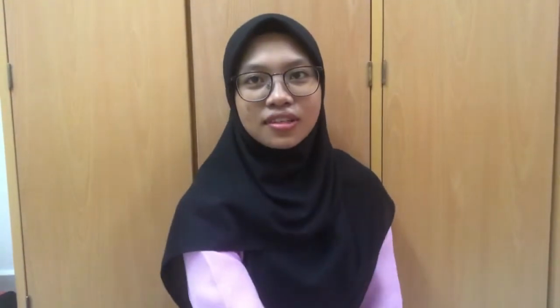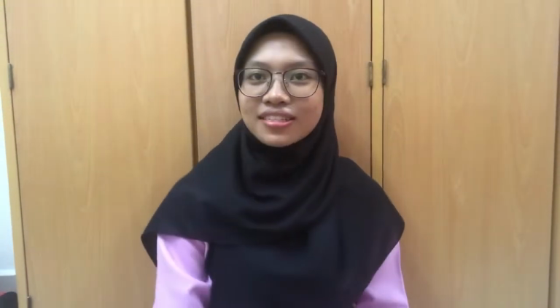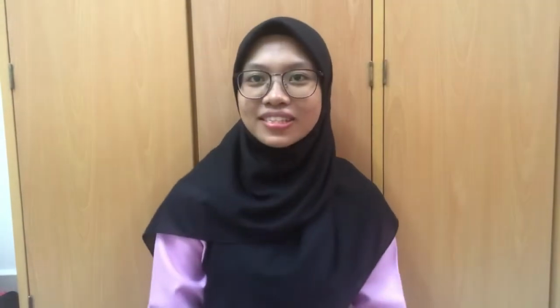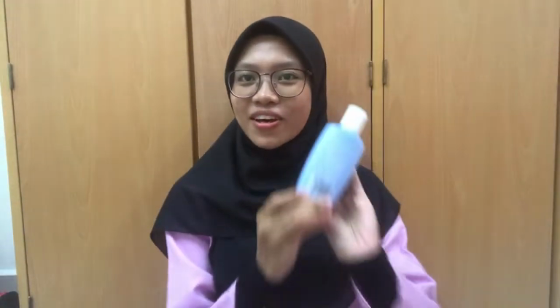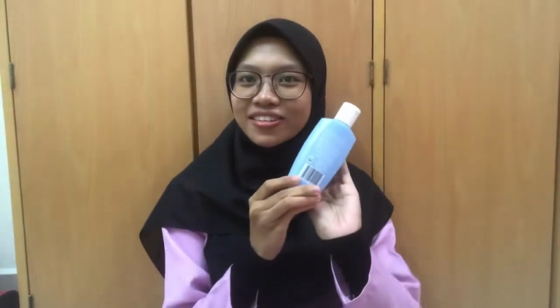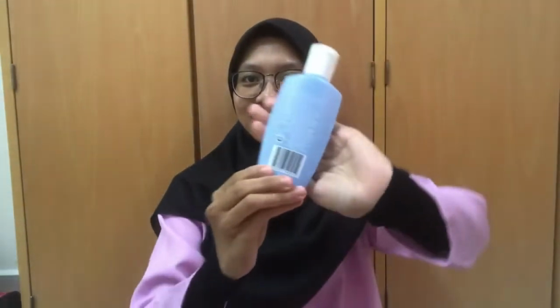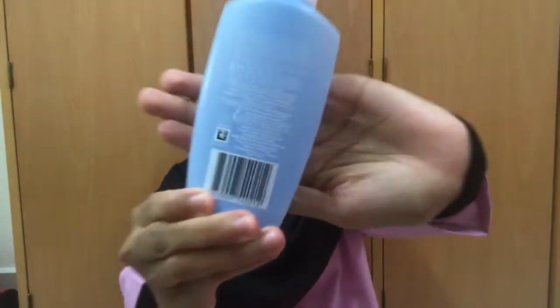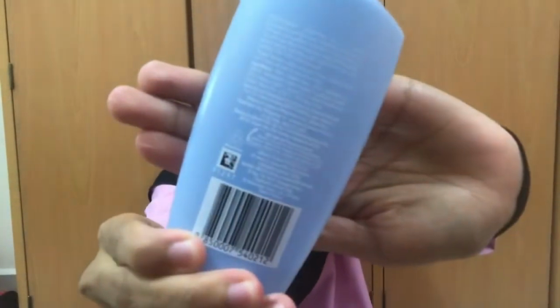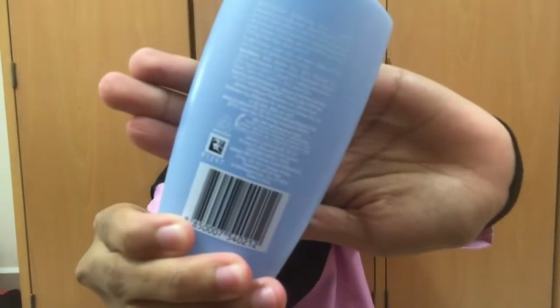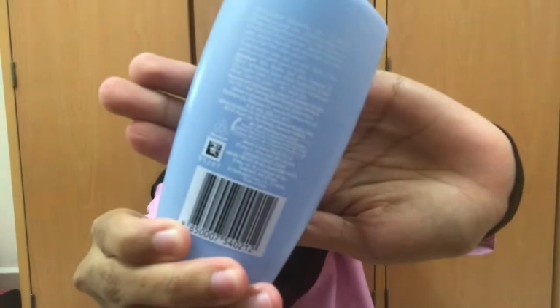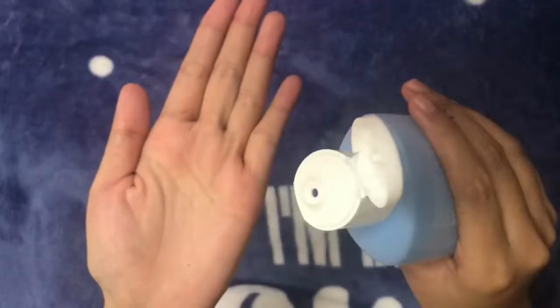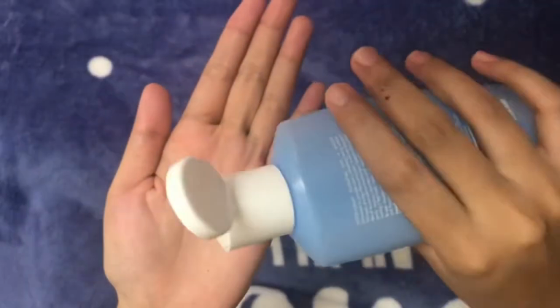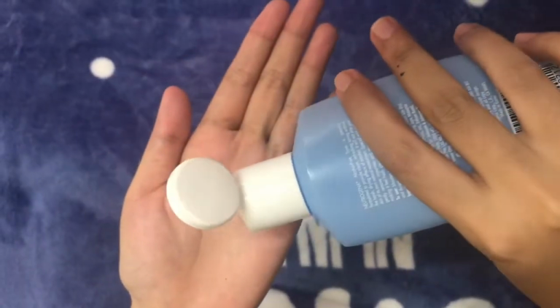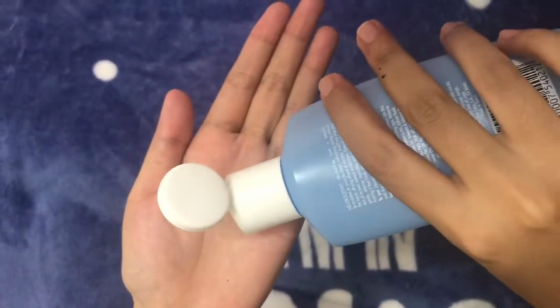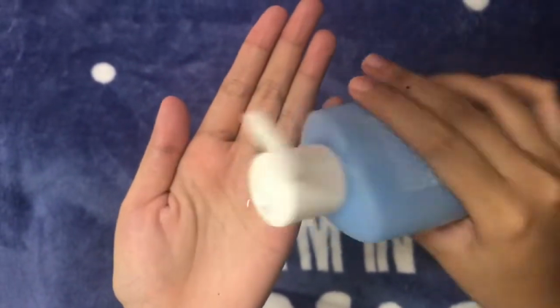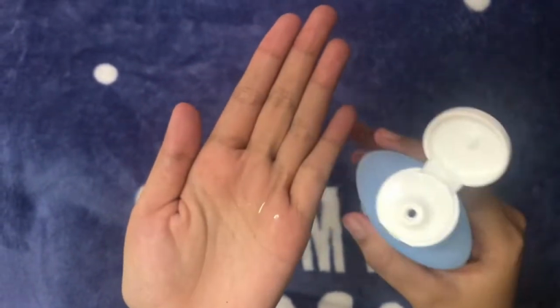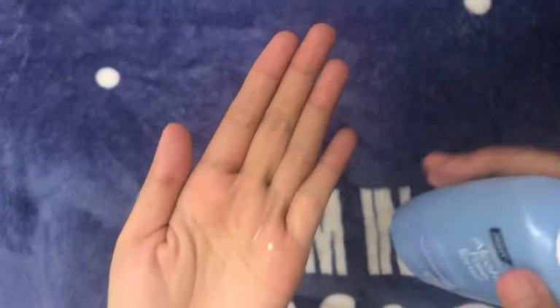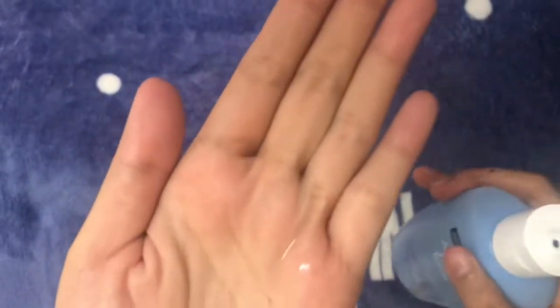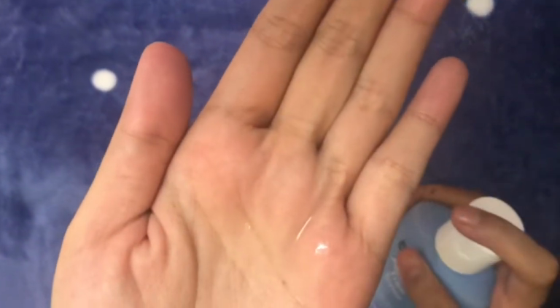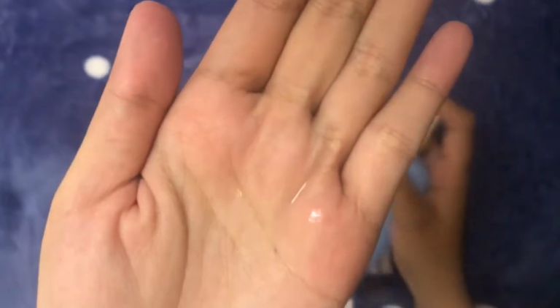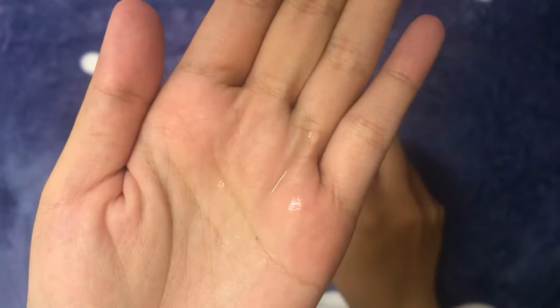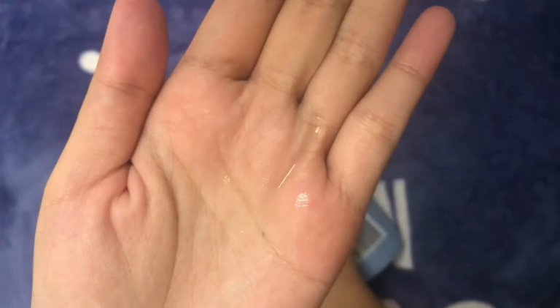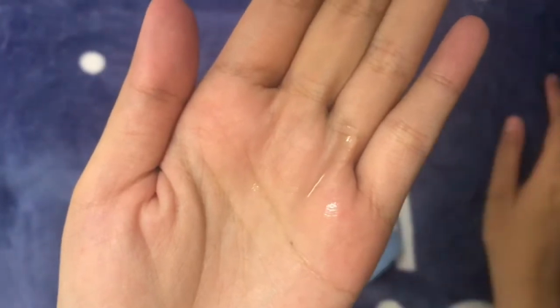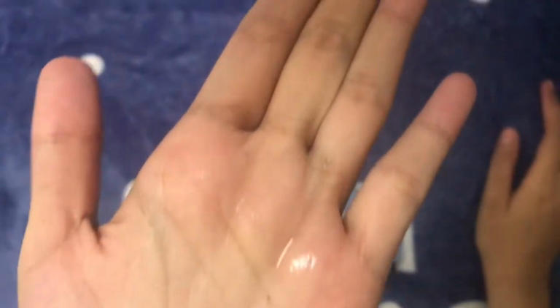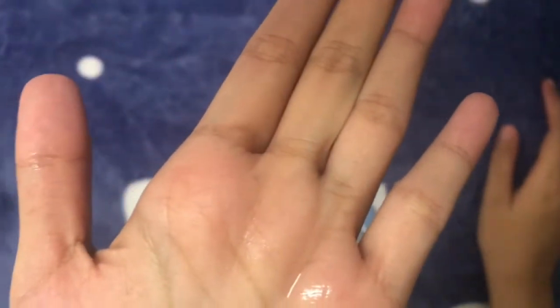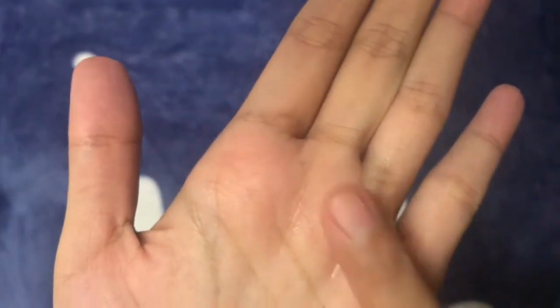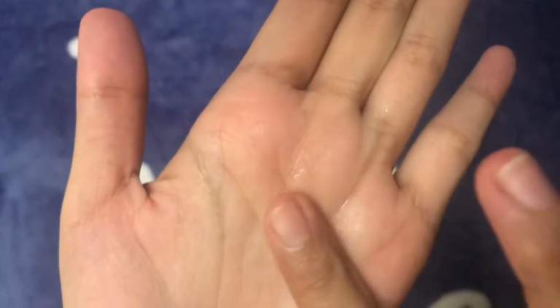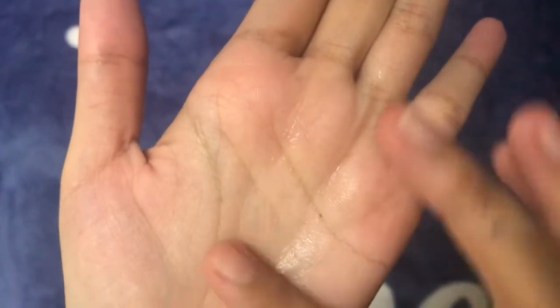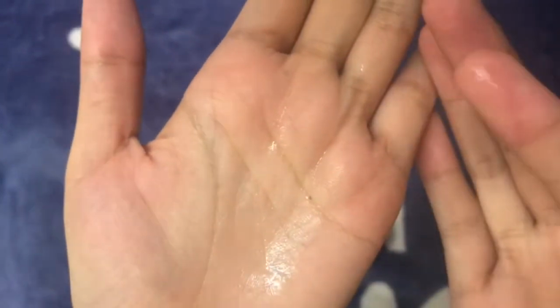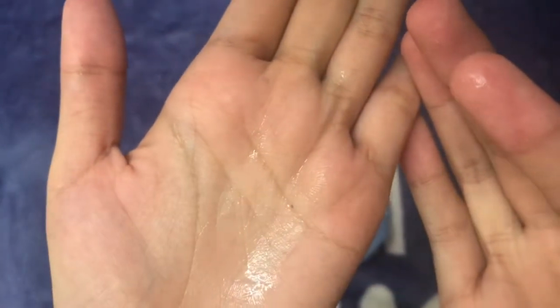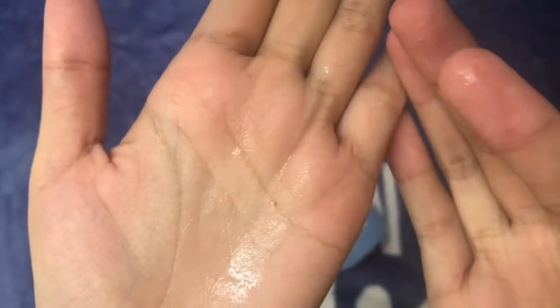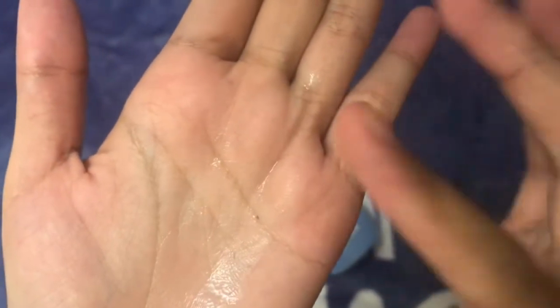Second step is toner. Most people choose to skip toners, partly because there is a lingering assumption that most toners are harsh and irritate the skin. Fortunately, that's not the case anymore.